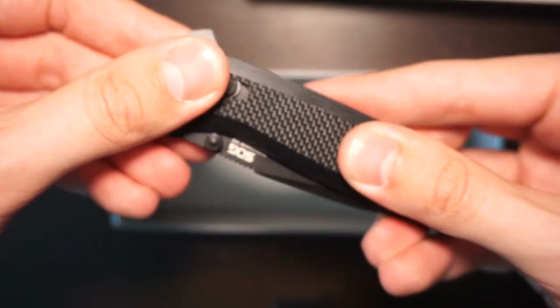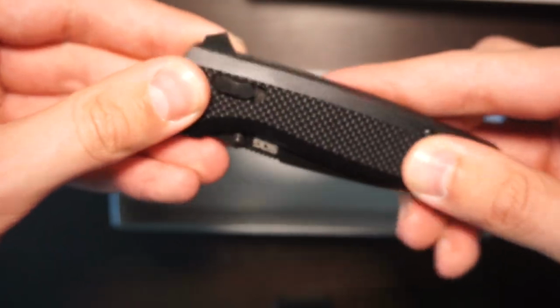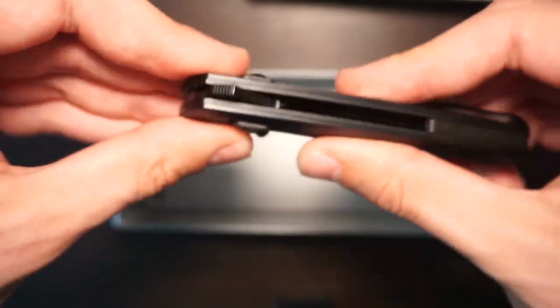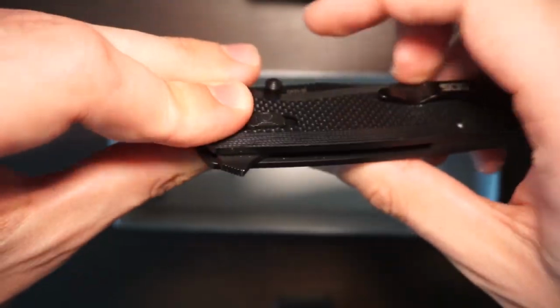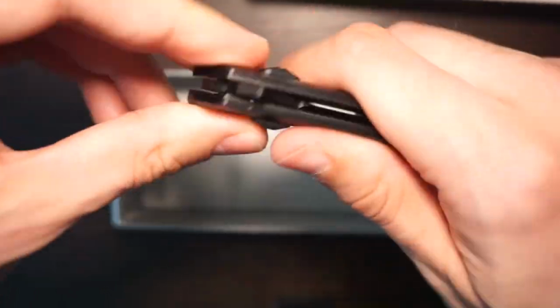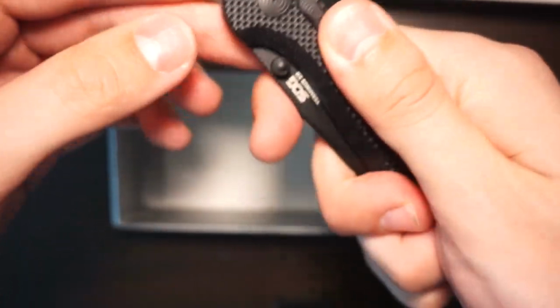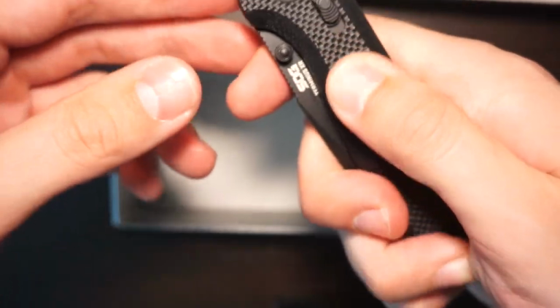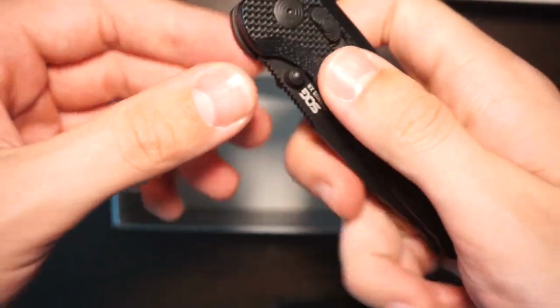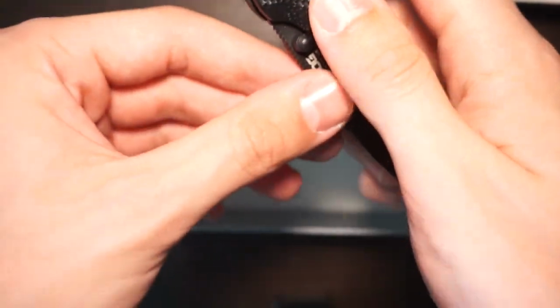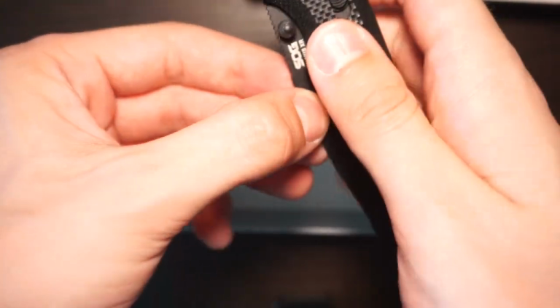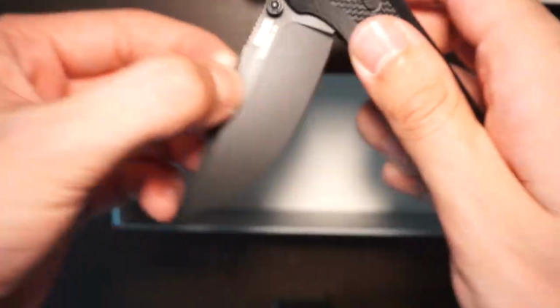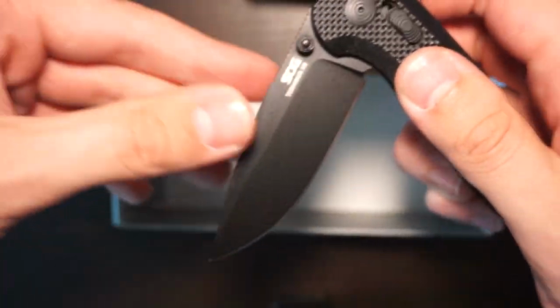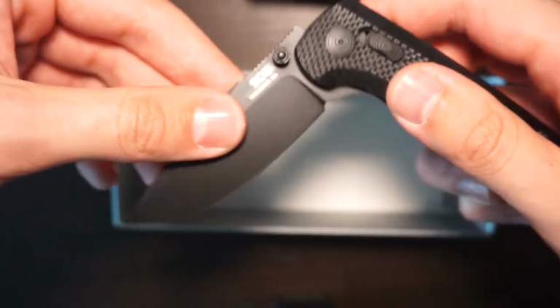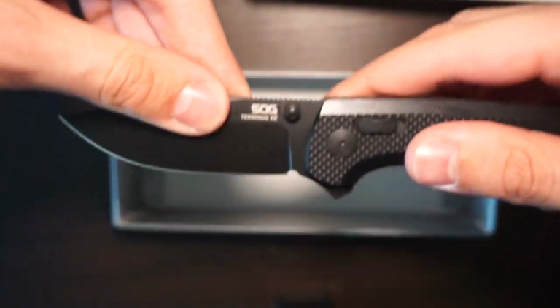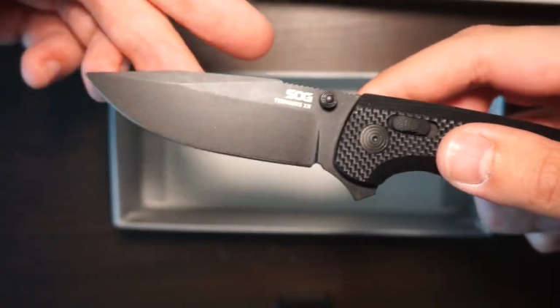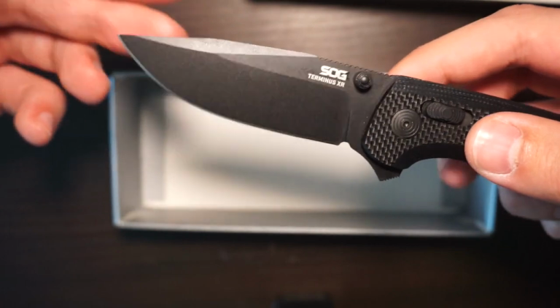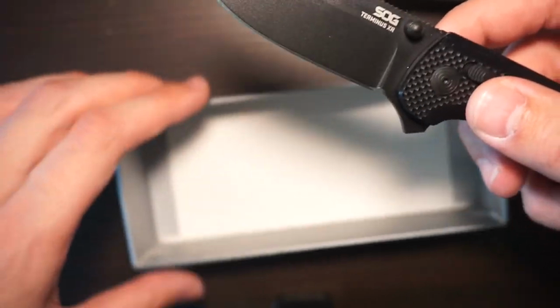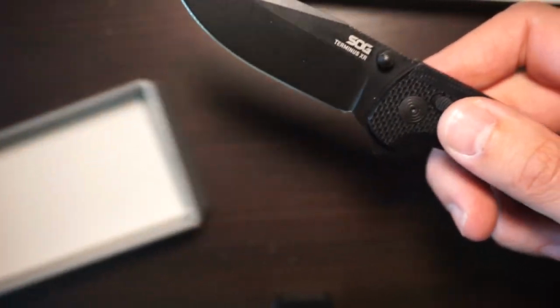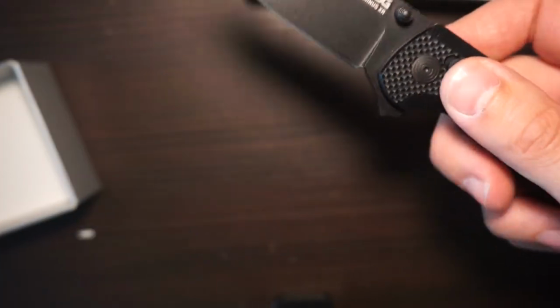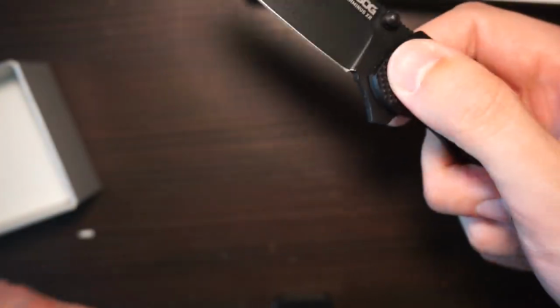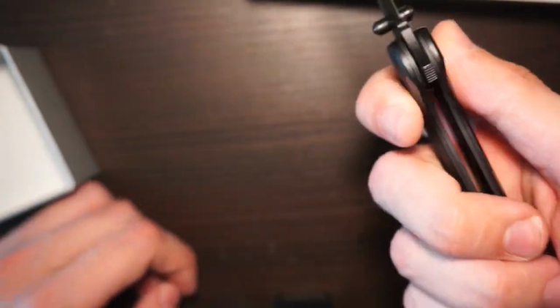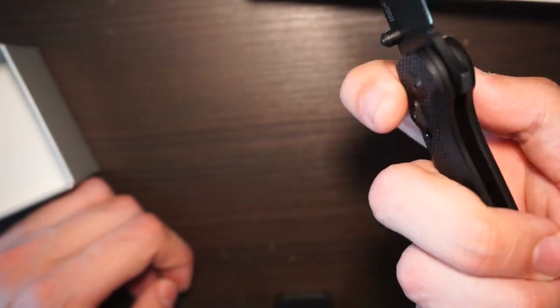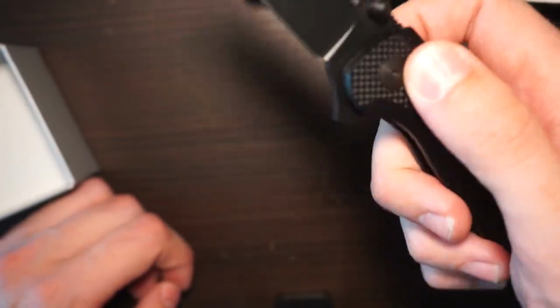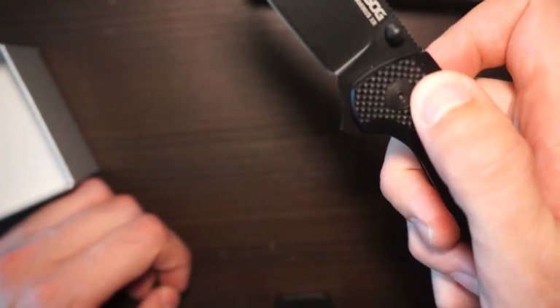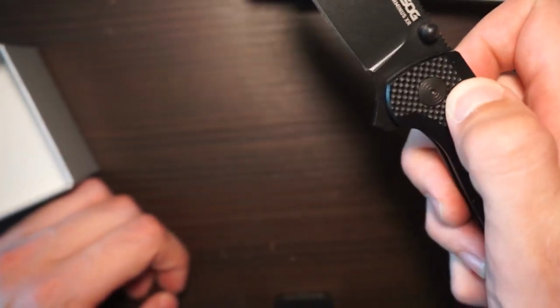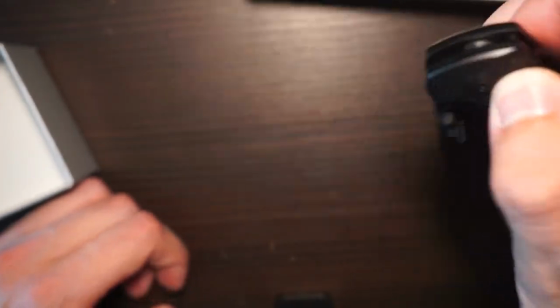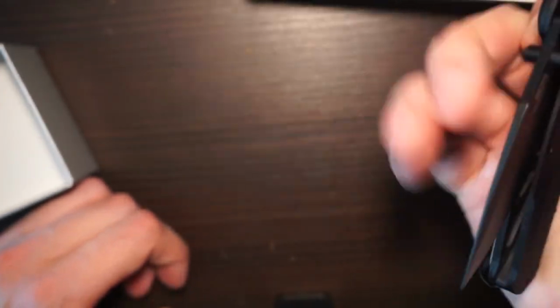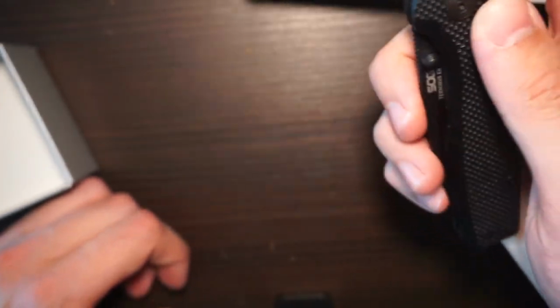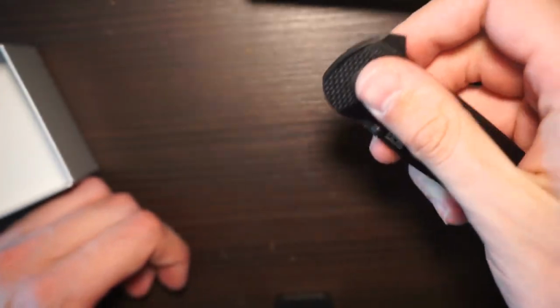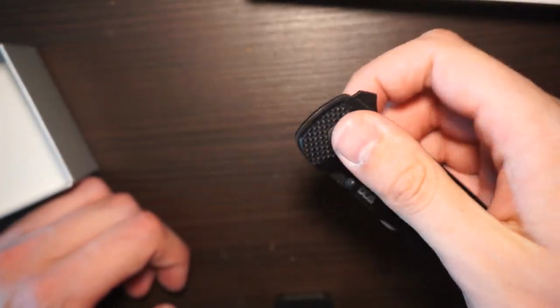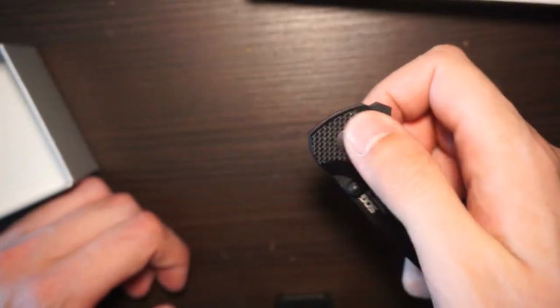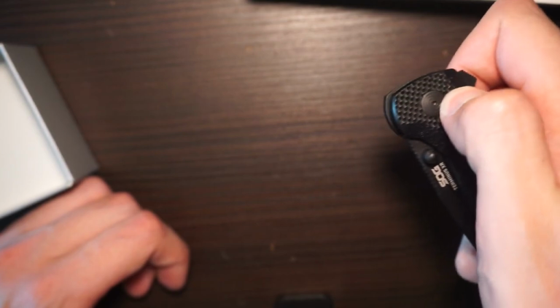G10. It feels really nice. Let's check the action. Yeah, that's pretty sweet.